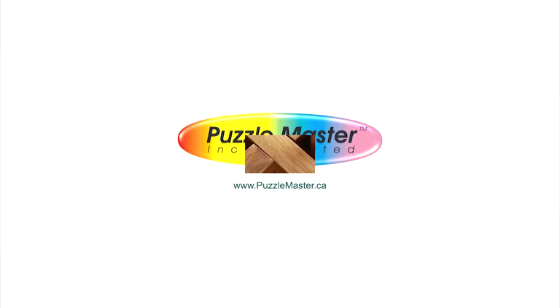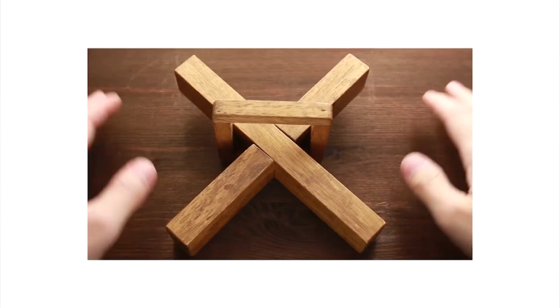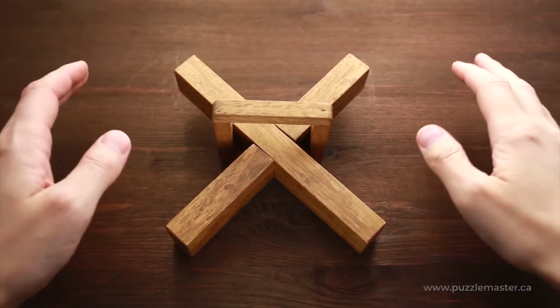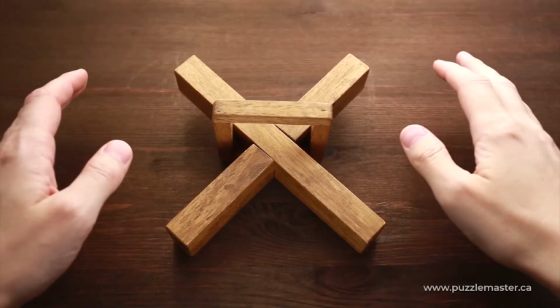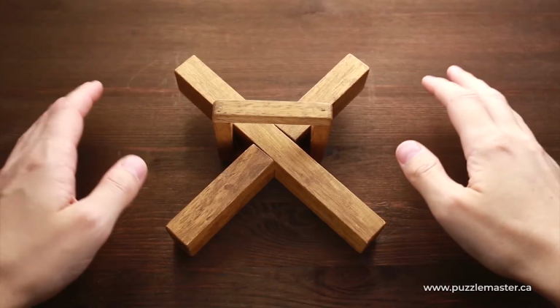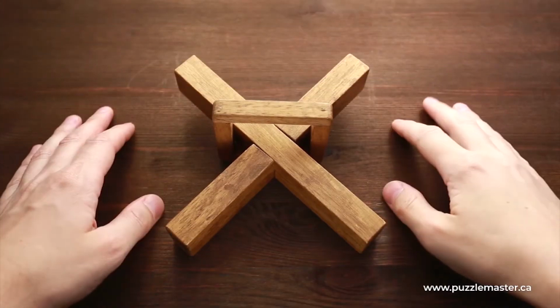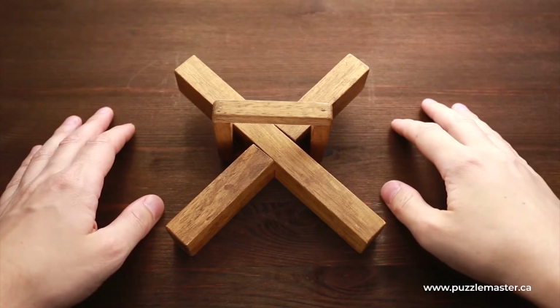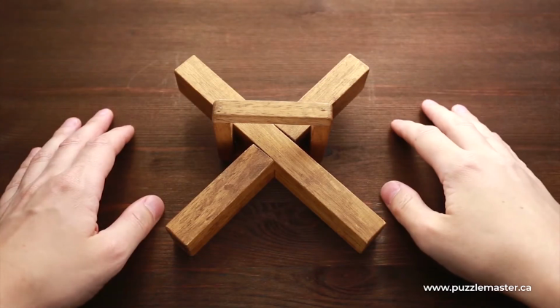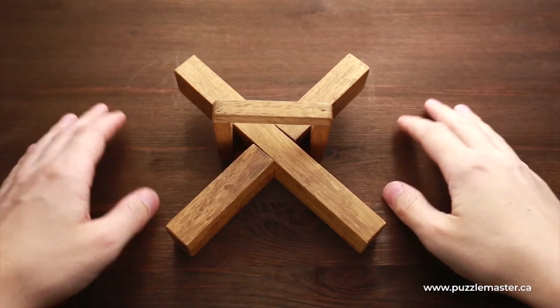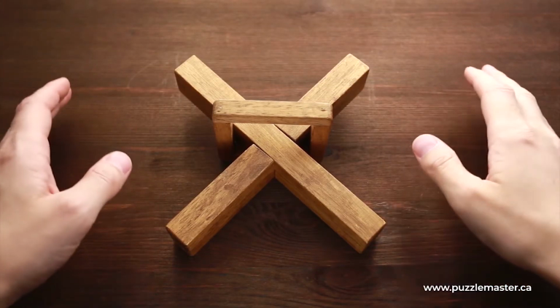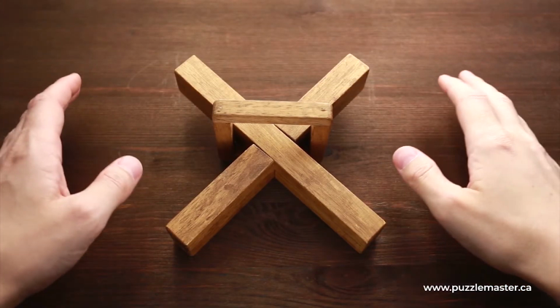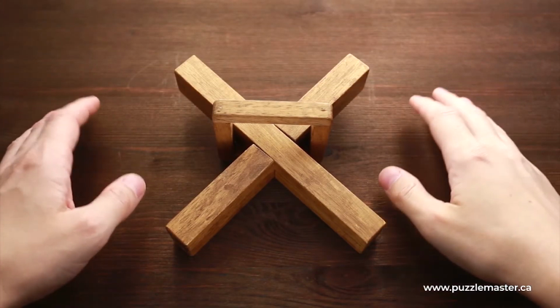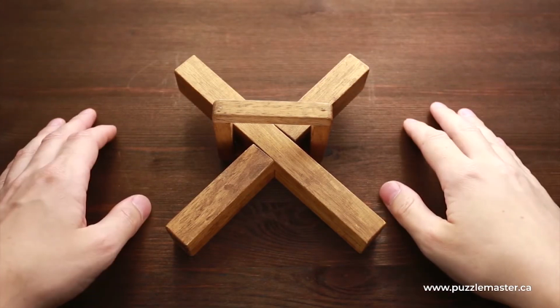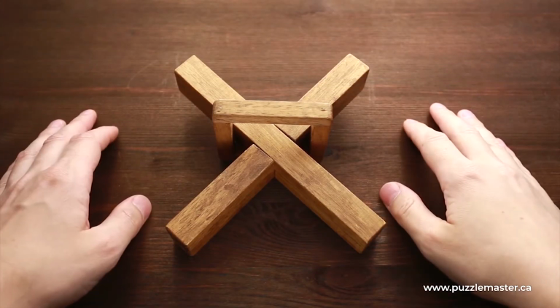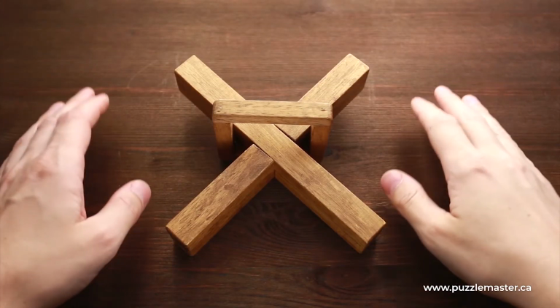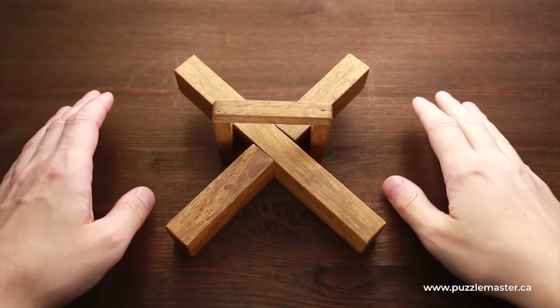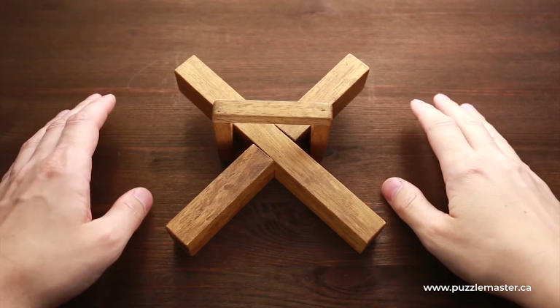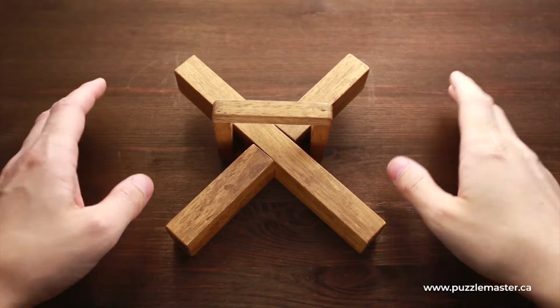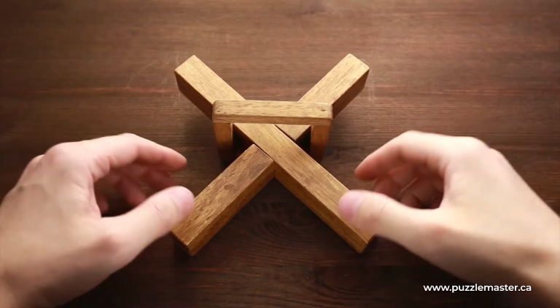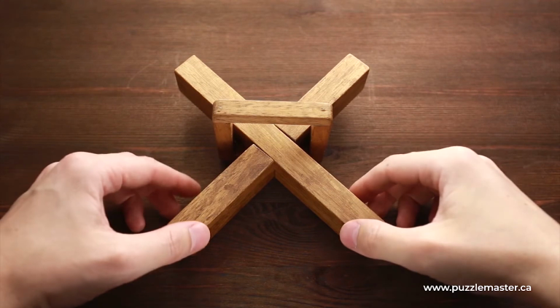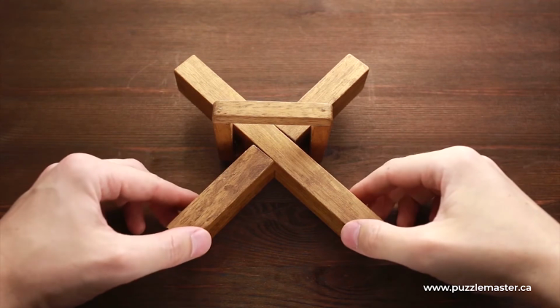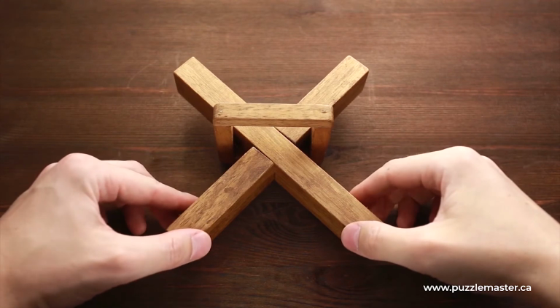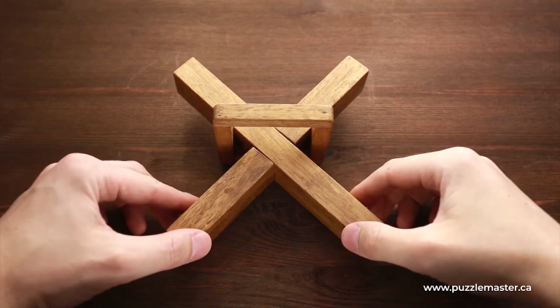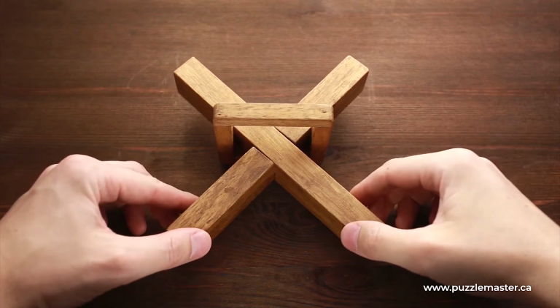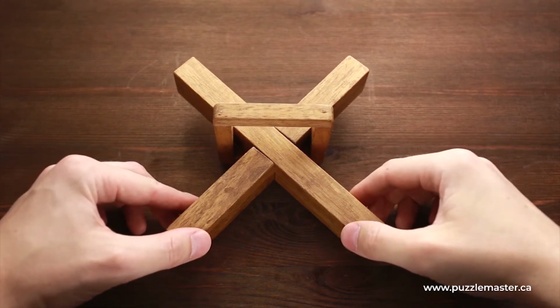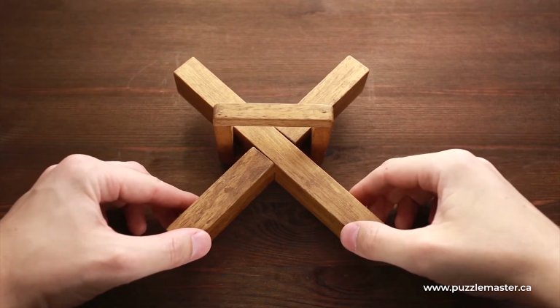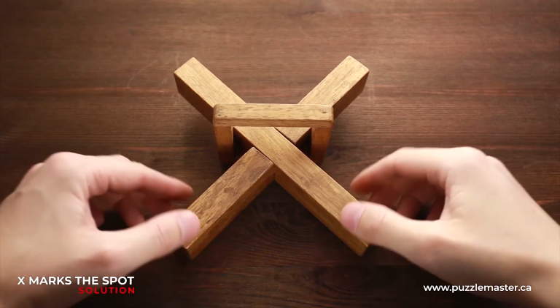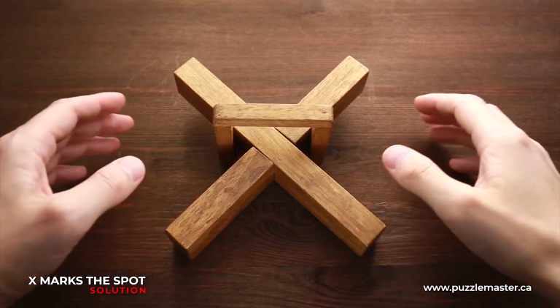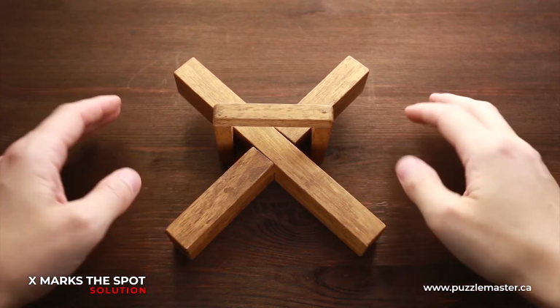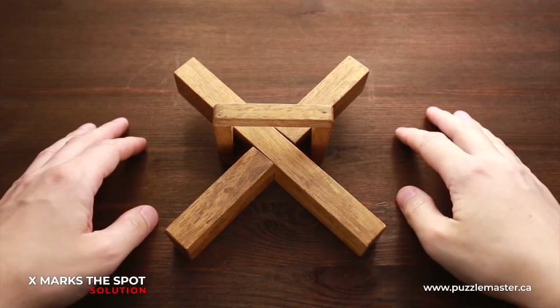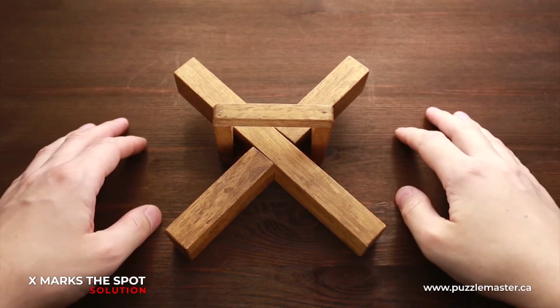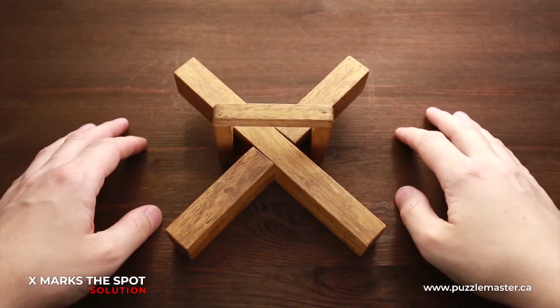Hello and welcome to Puzzle Master. This is the Puzzle Guy, and in this video I will show you how to solve the X Marks the Spot puzzle.